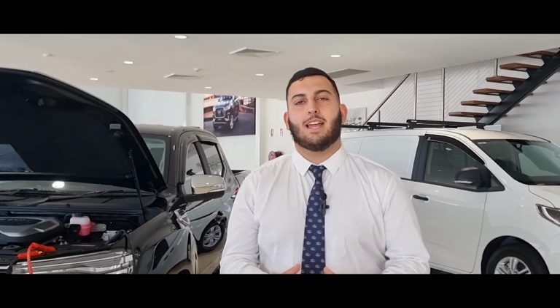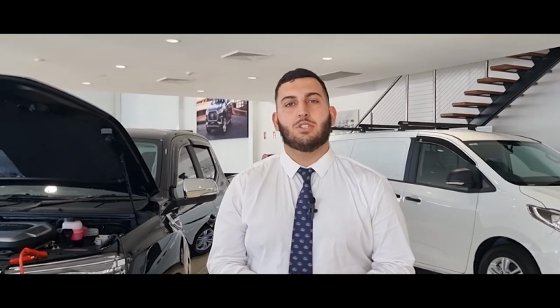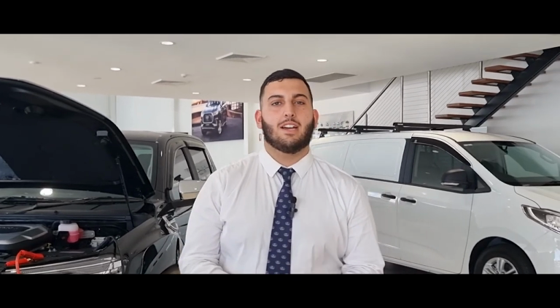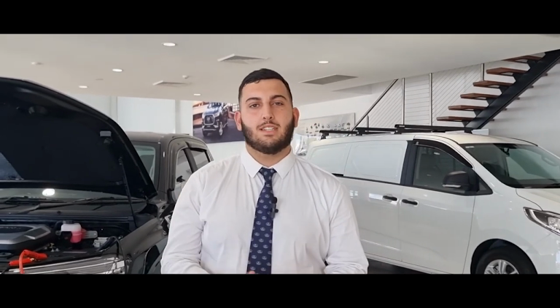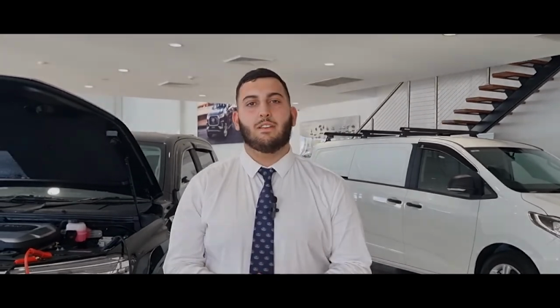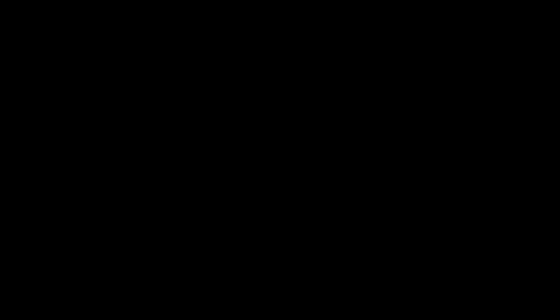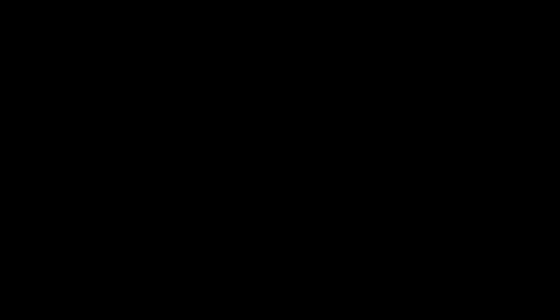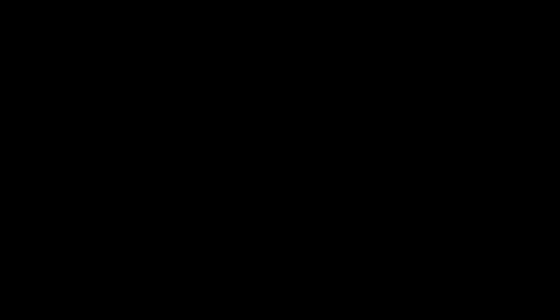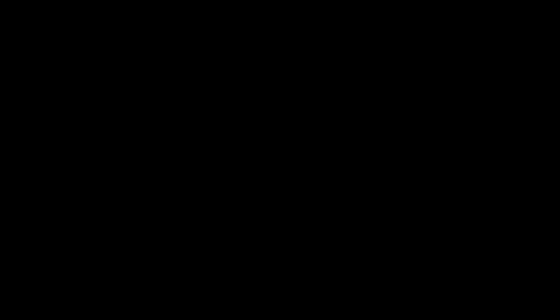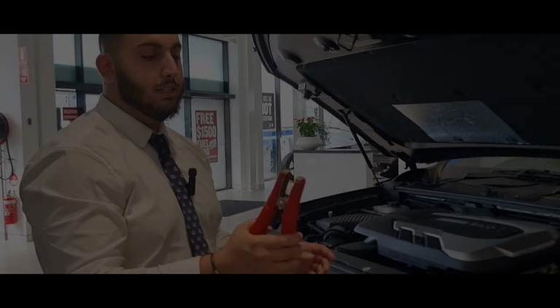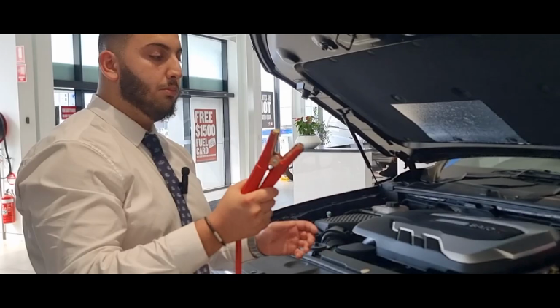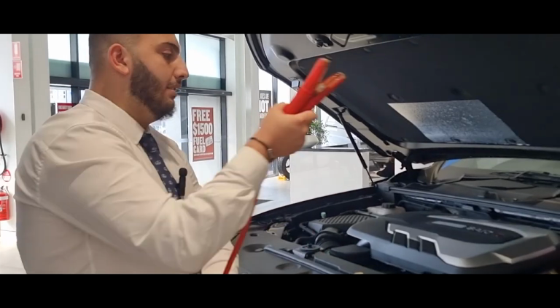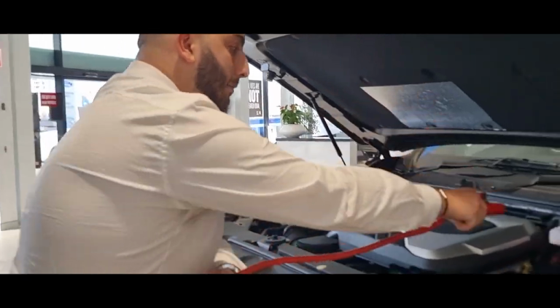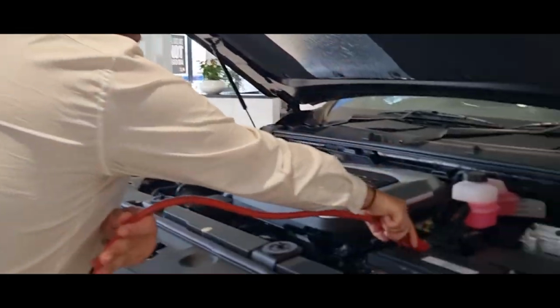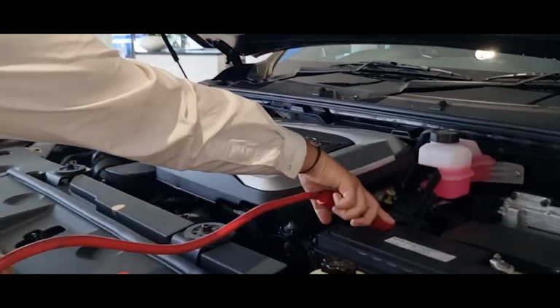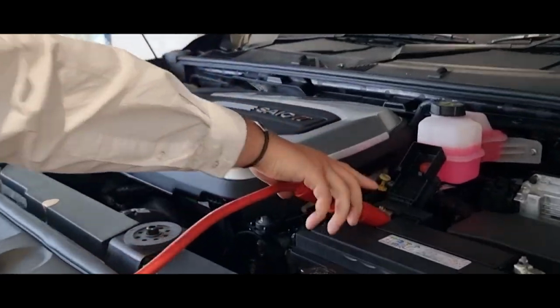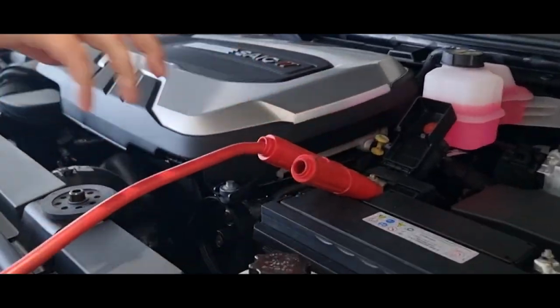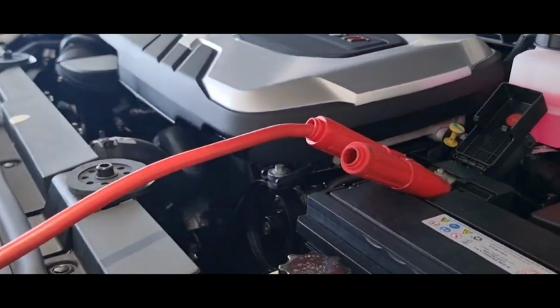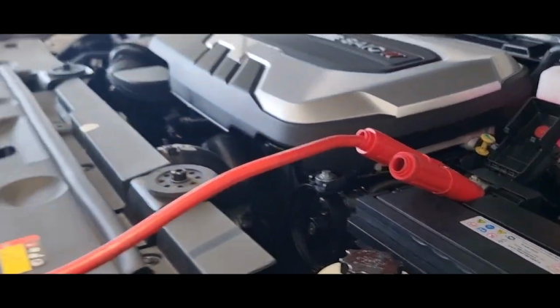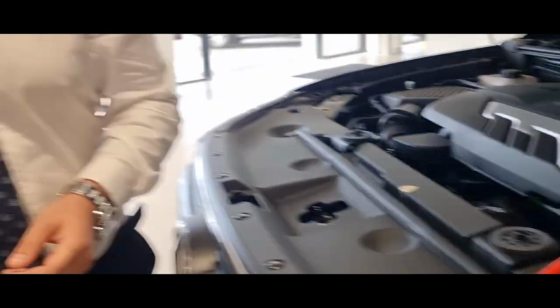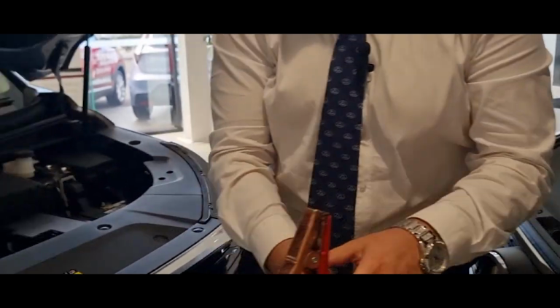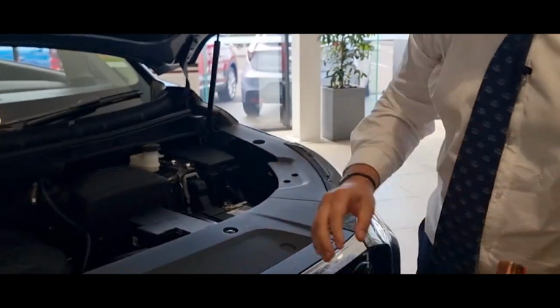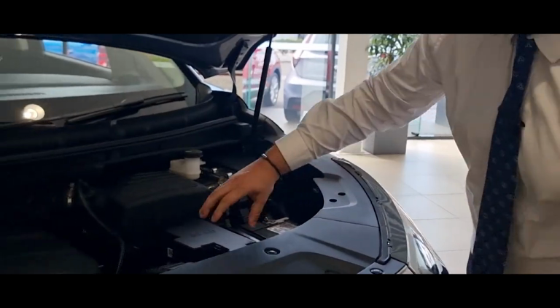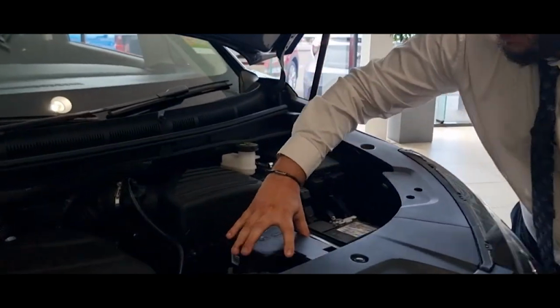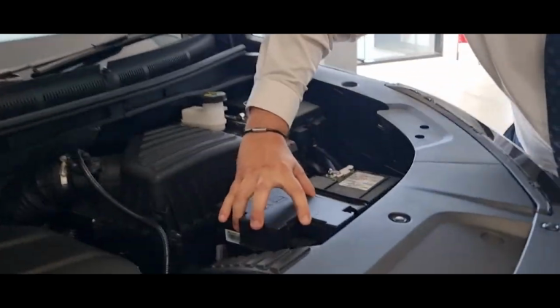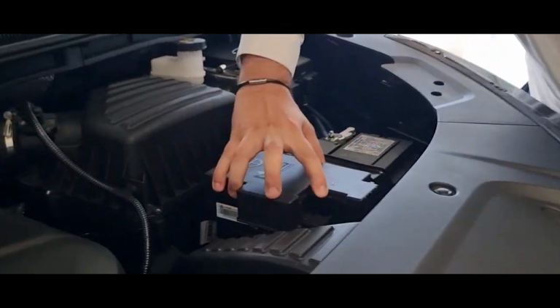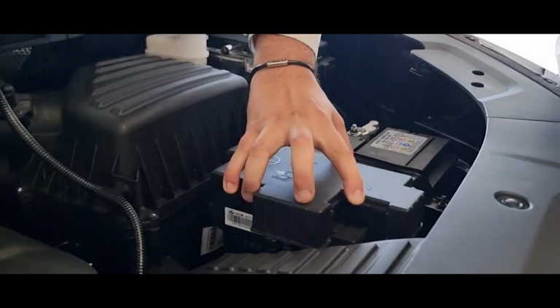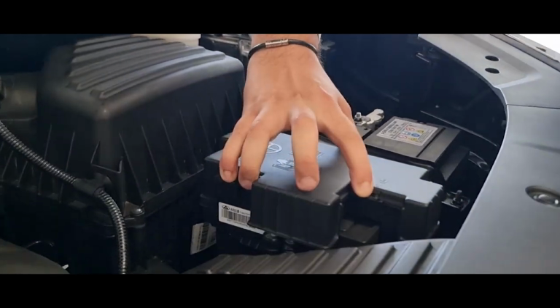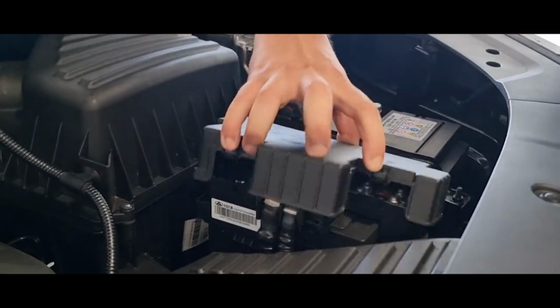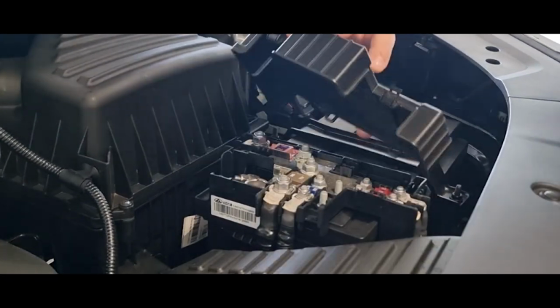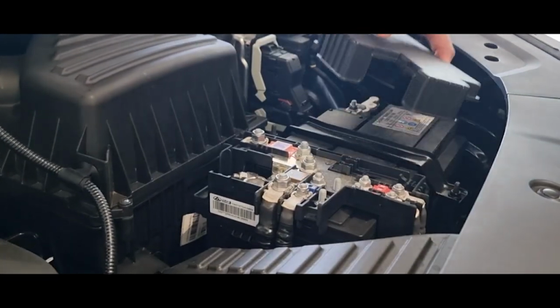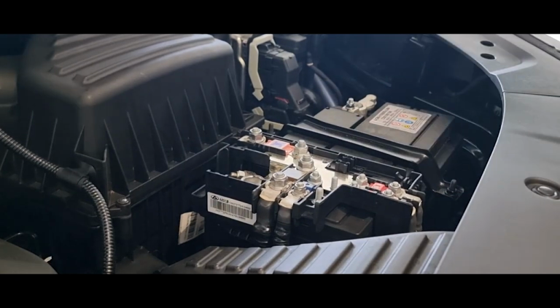Today I'll be showing you how to jumpstart the MIFA. Firstly, plug the red cable into the emergency car, then secondly, unveiling this part here allows you to see the red cable on the MIFA.